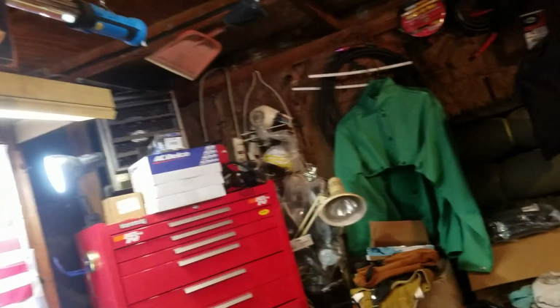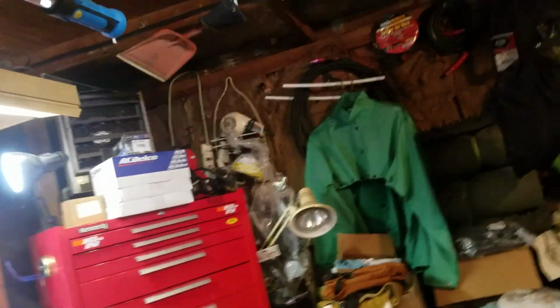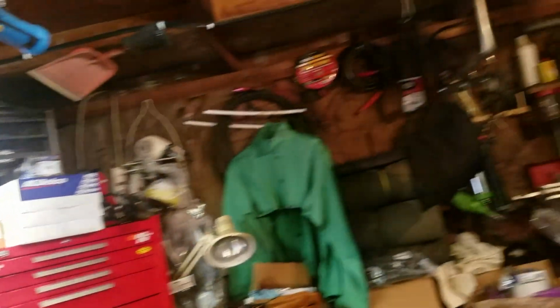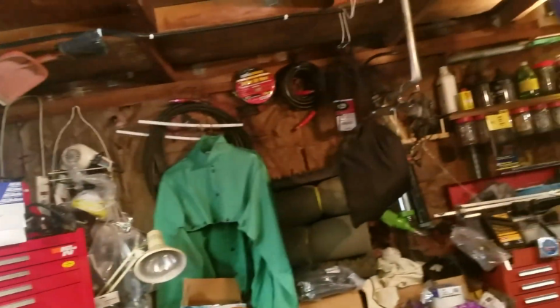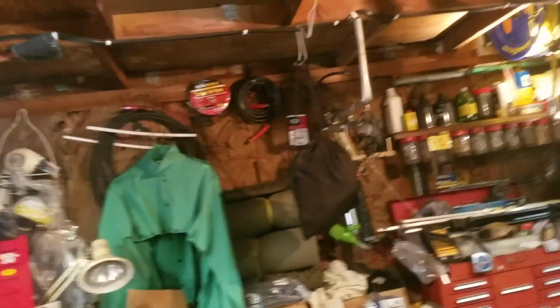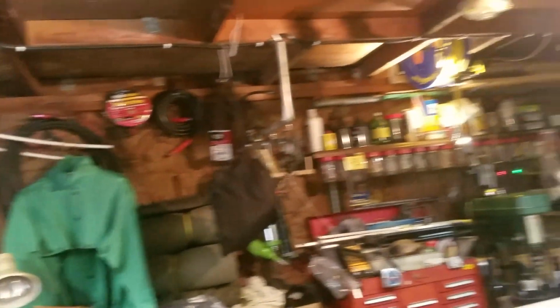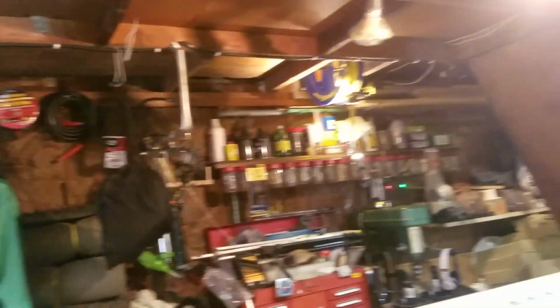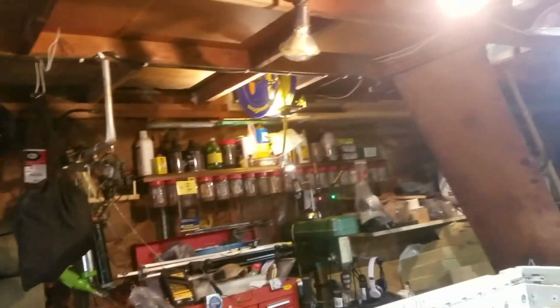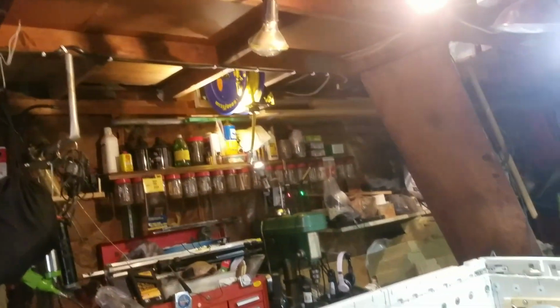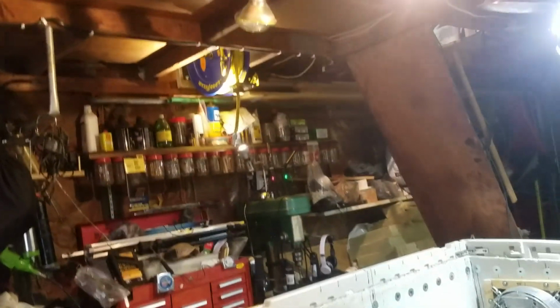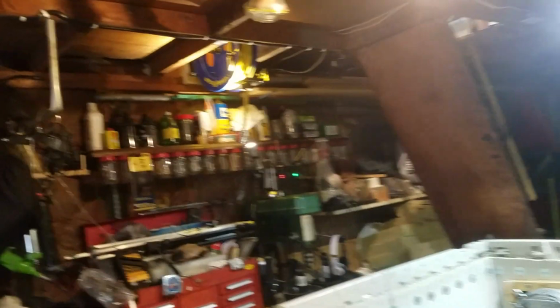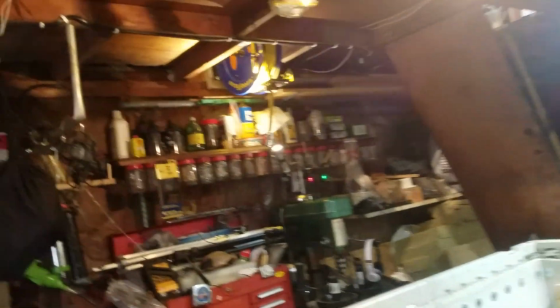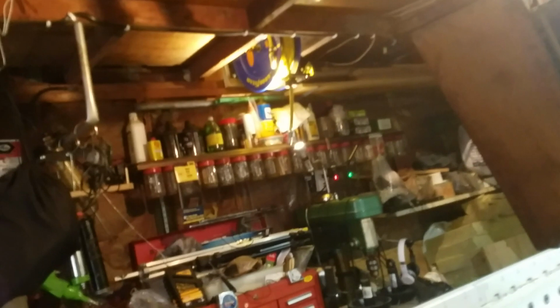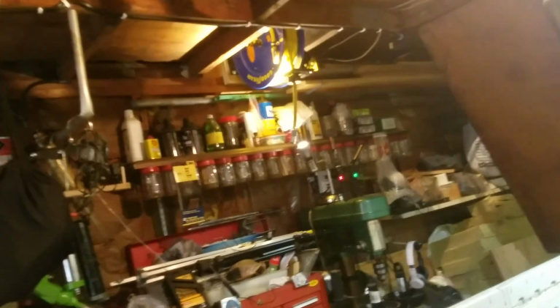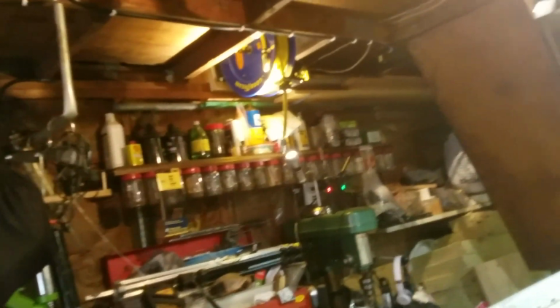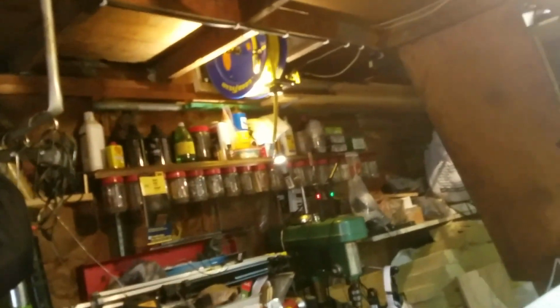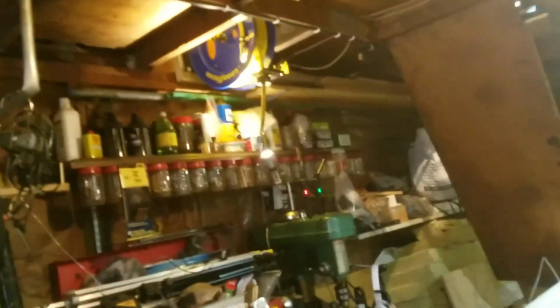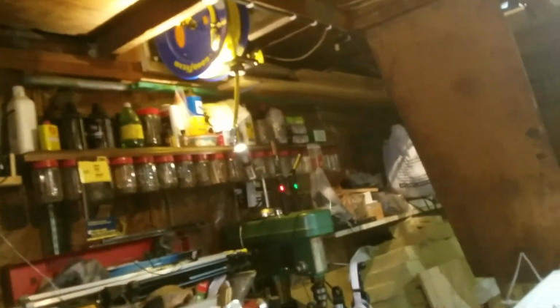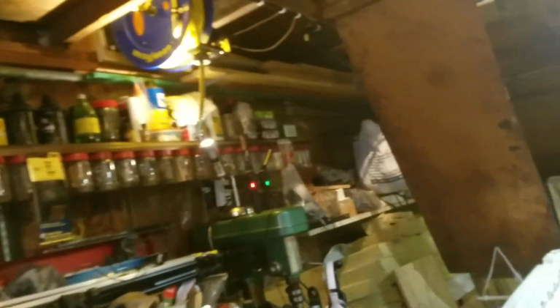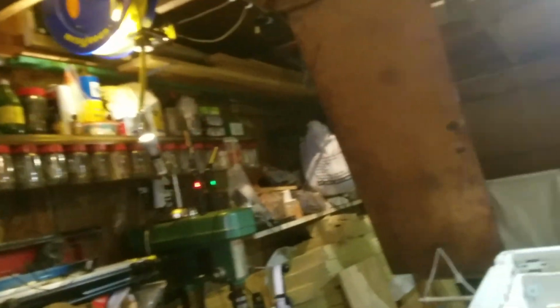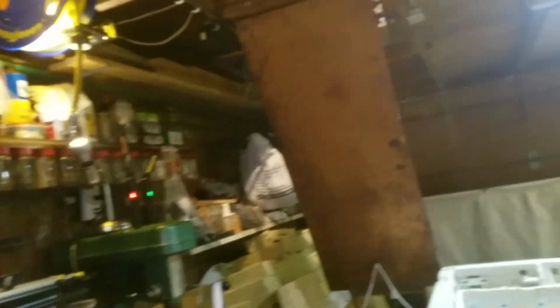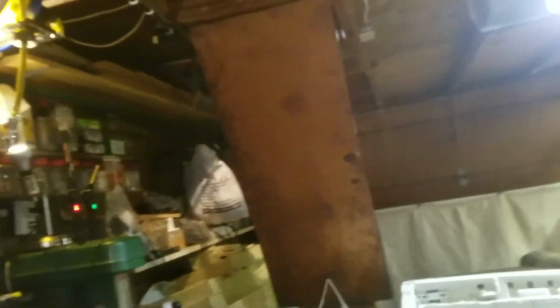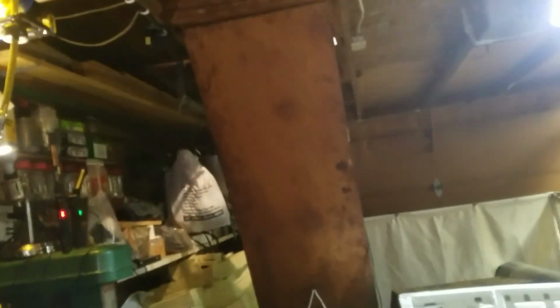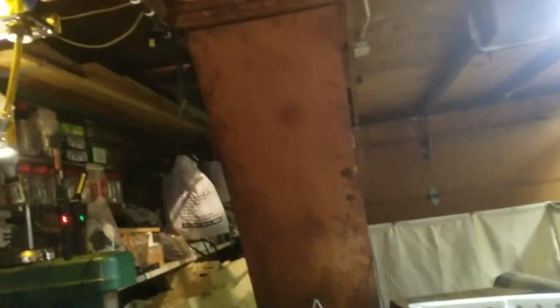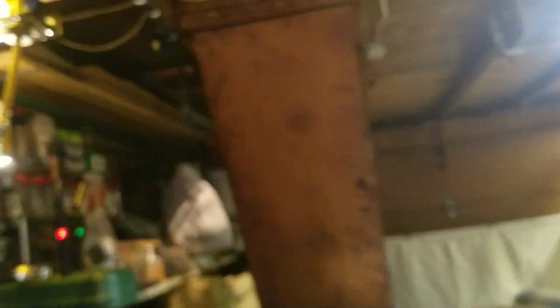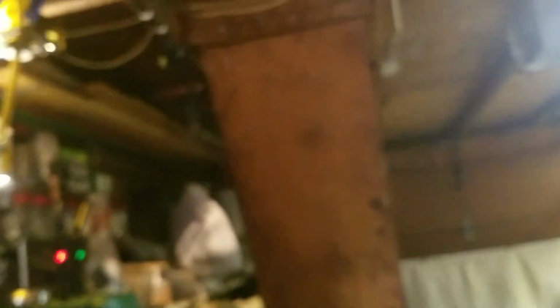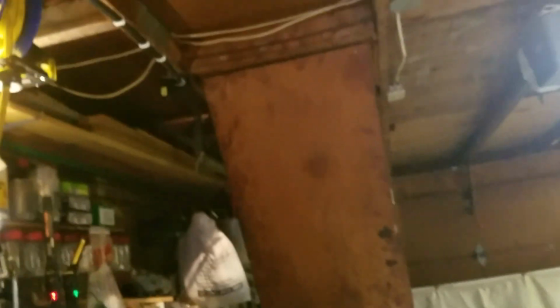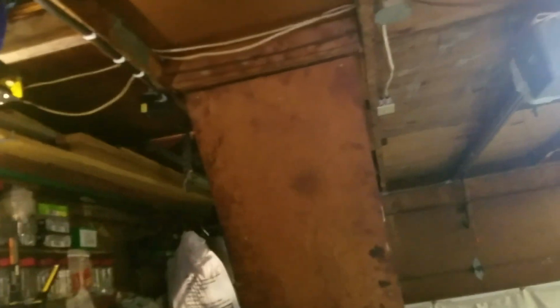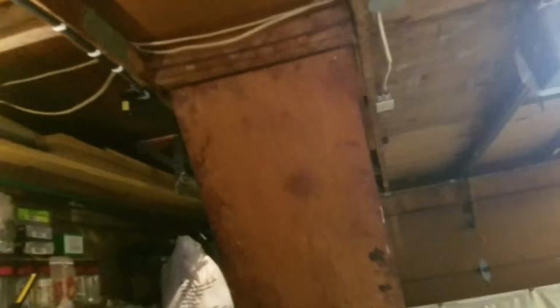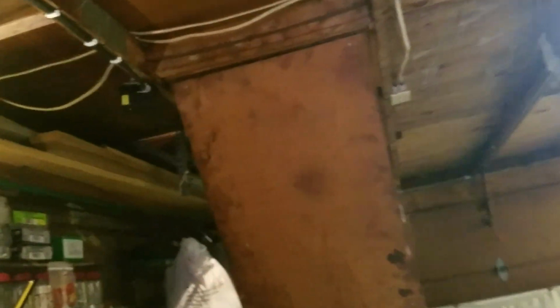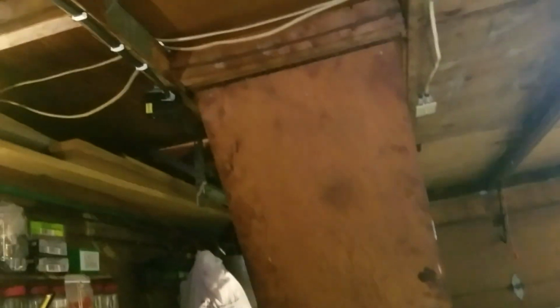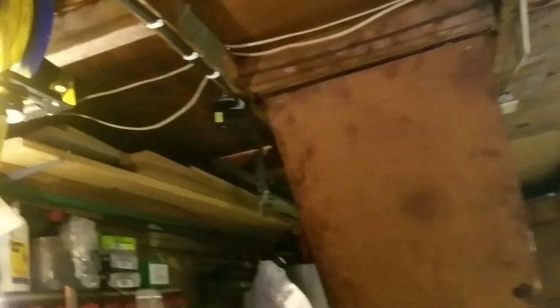When I retire in a couple years, I'll probably buy some land, put a pole barn up, make my own shop. But for now, I've got an air compressor in my attic.